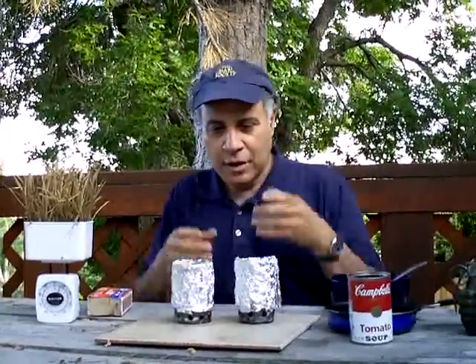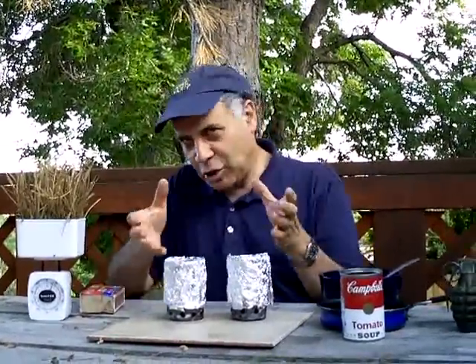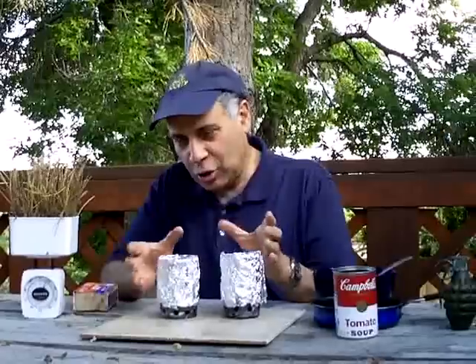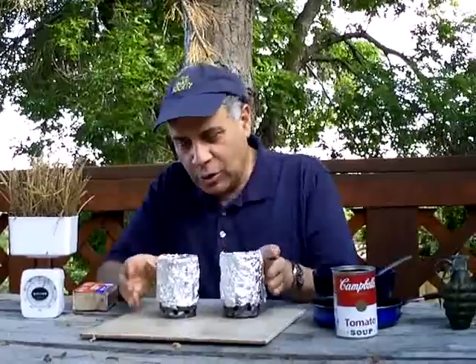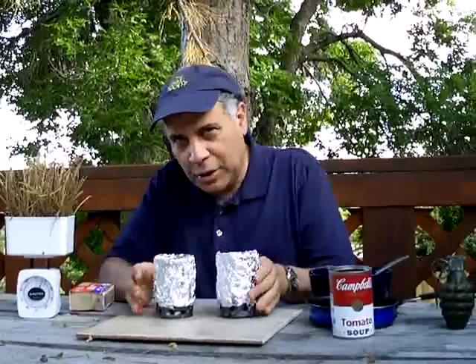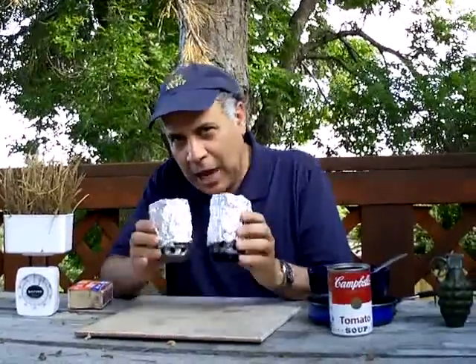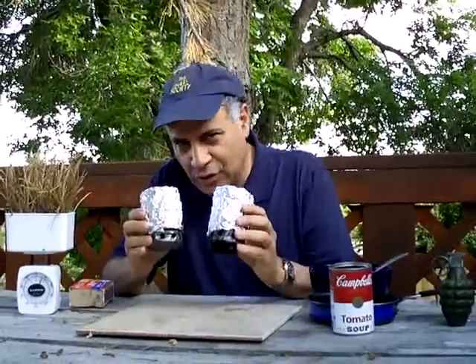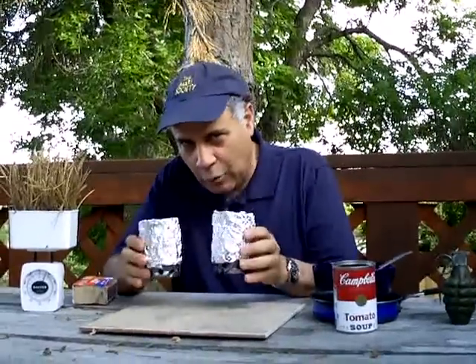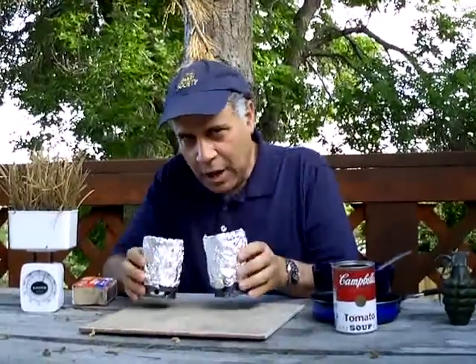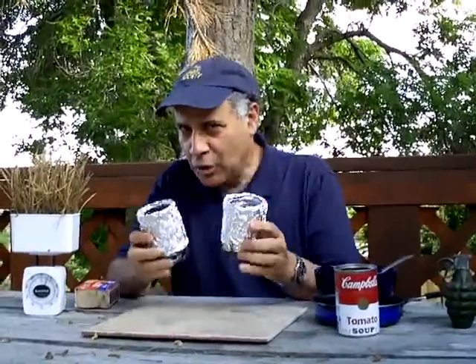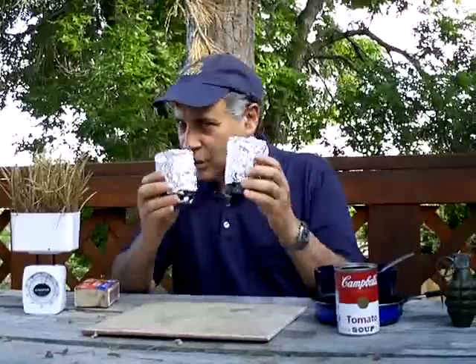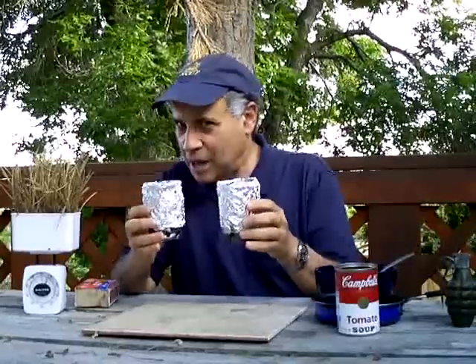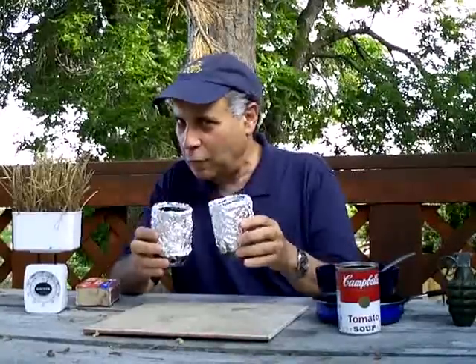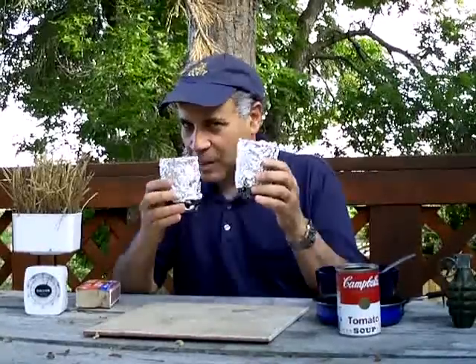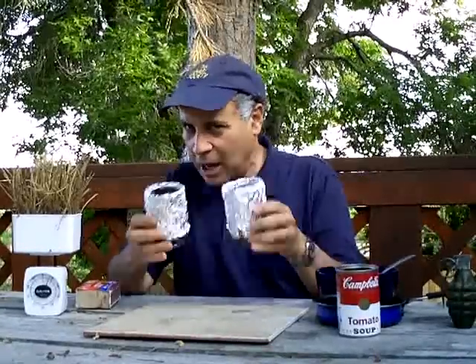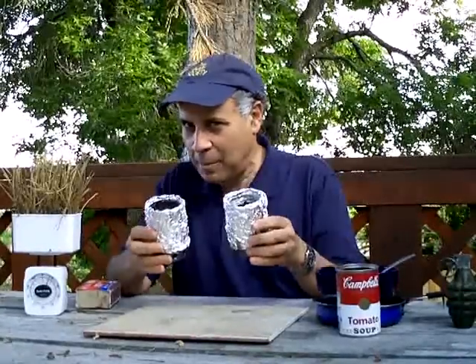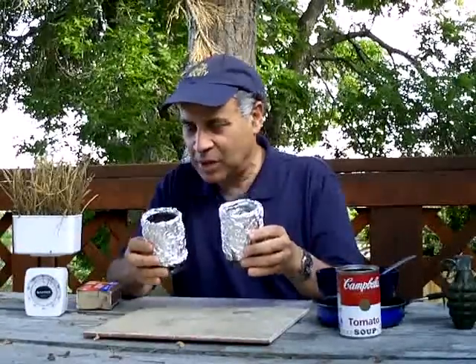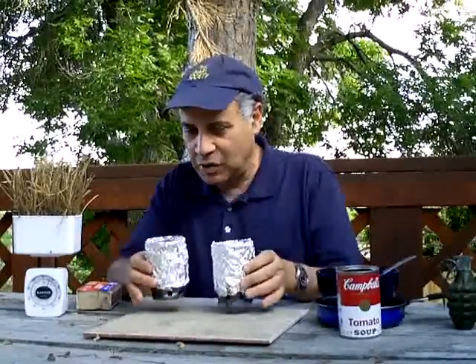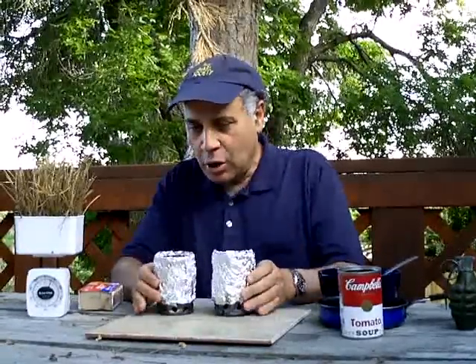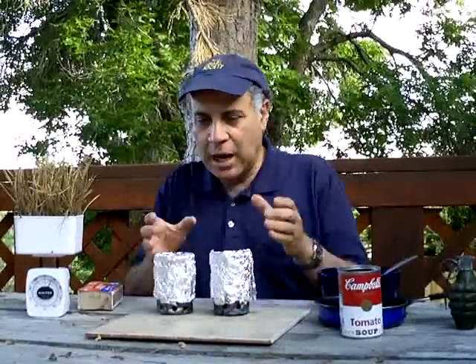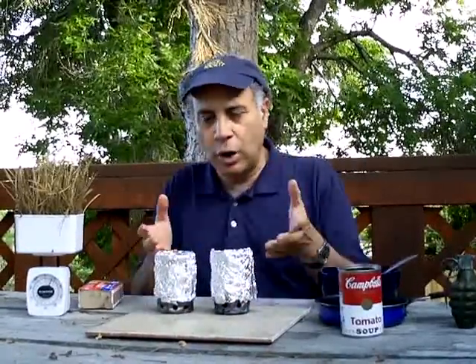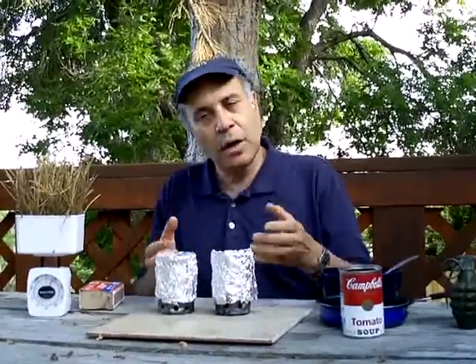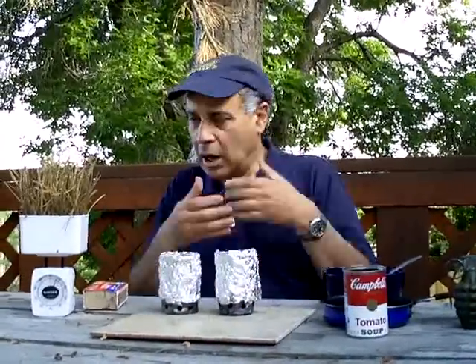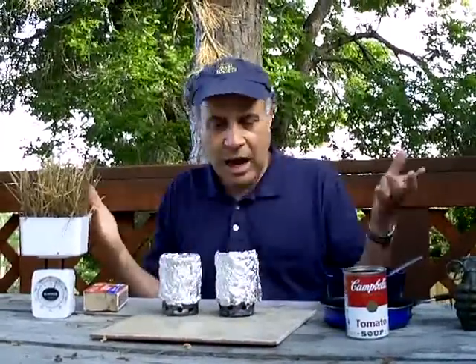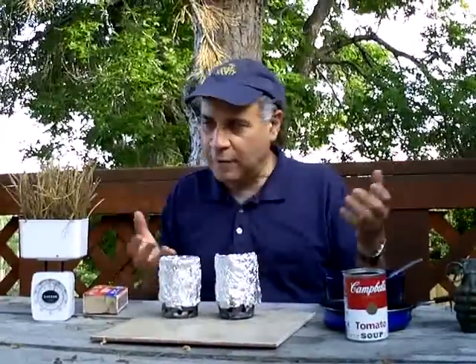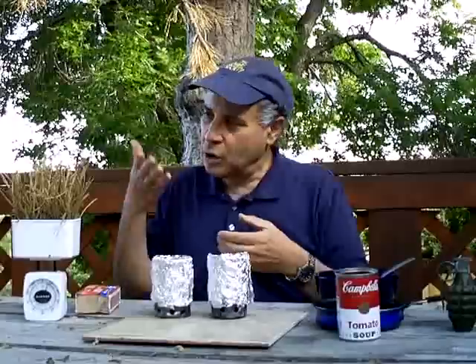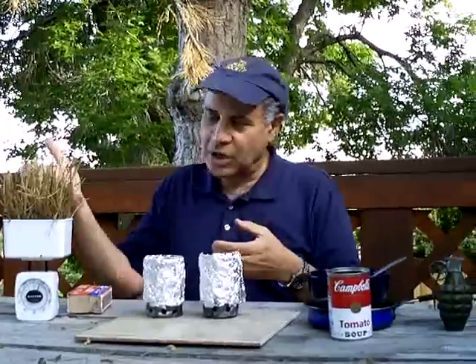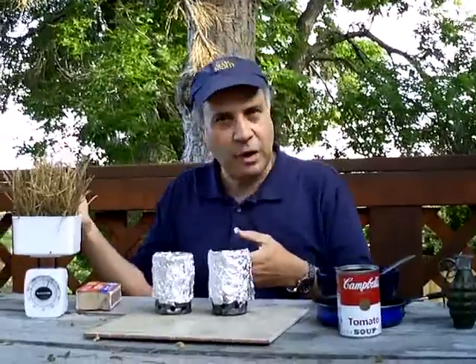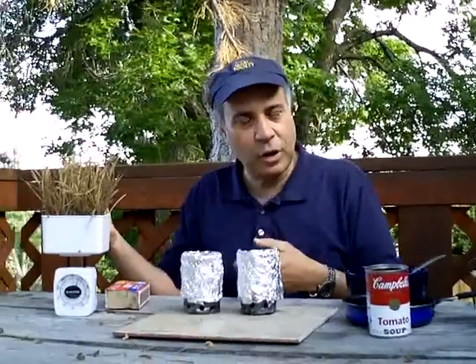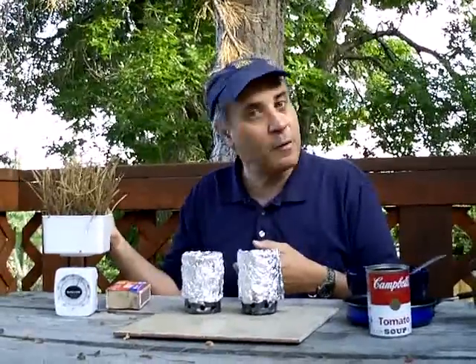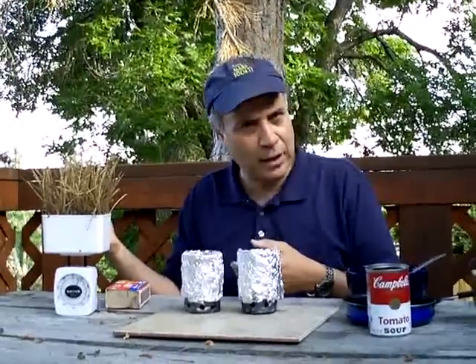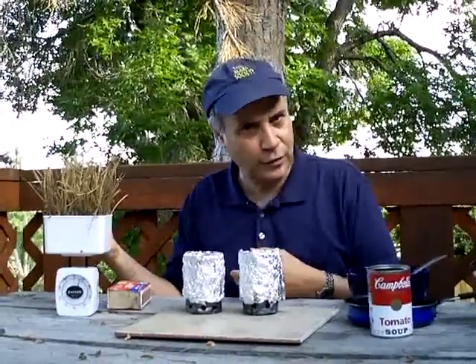The invention I'm going to show you is called the two-can stove. And using a two-can stove, which is something that anyone can make themselves, you can cook an entire breakfast with just a handful of pine needles.